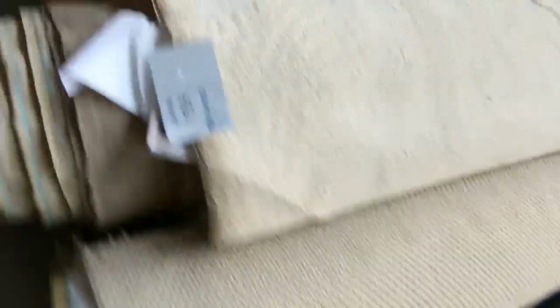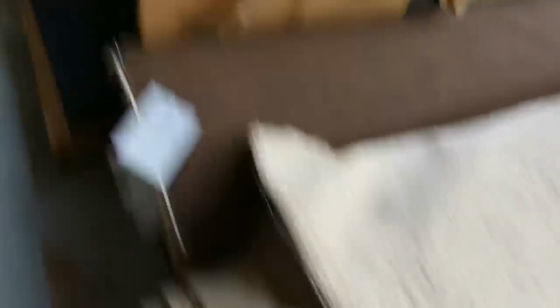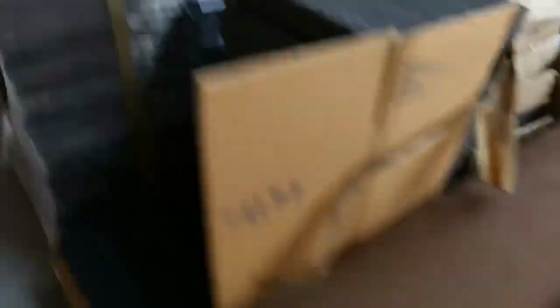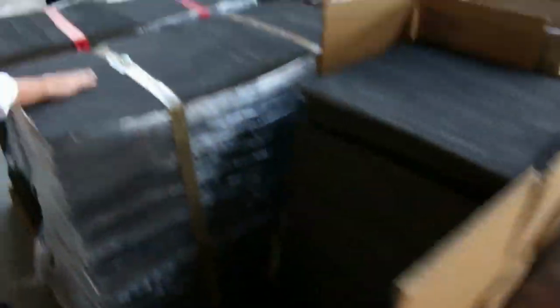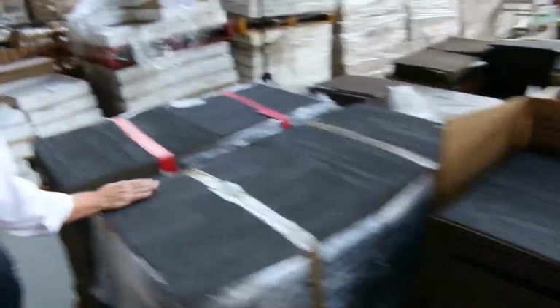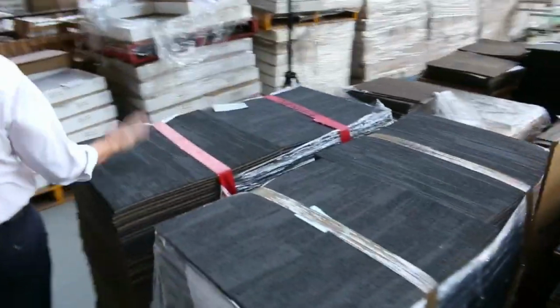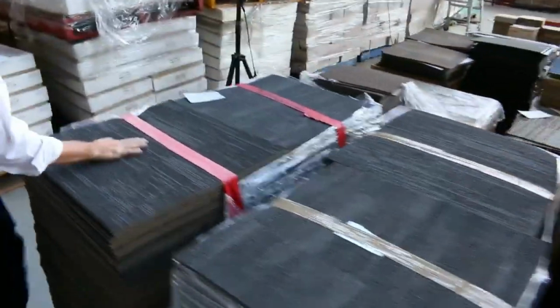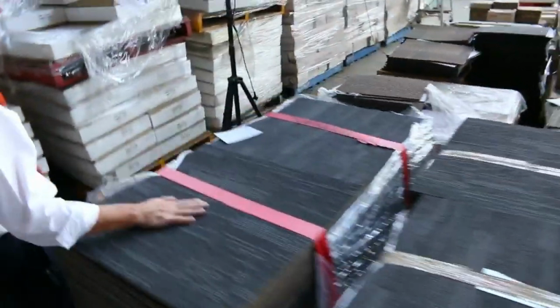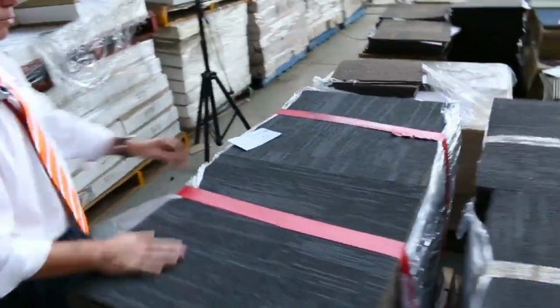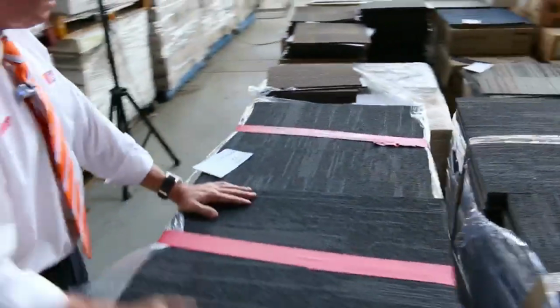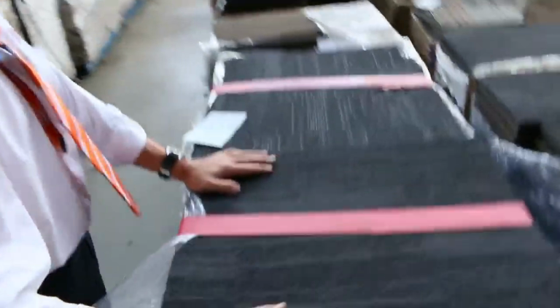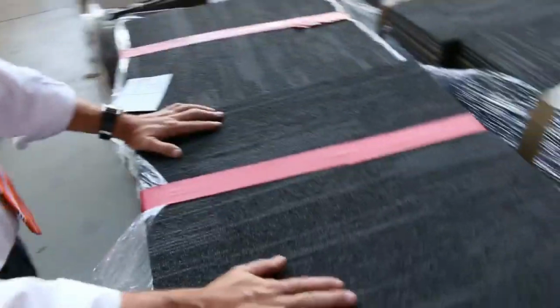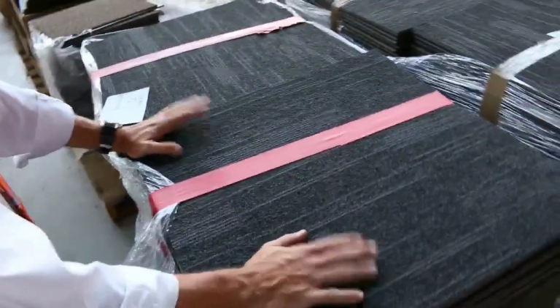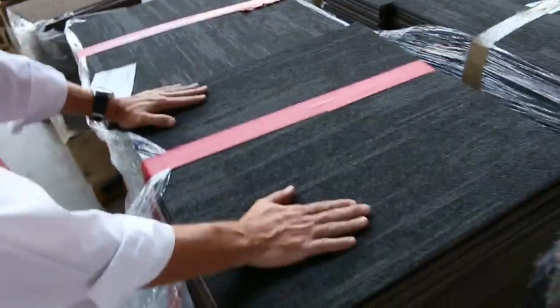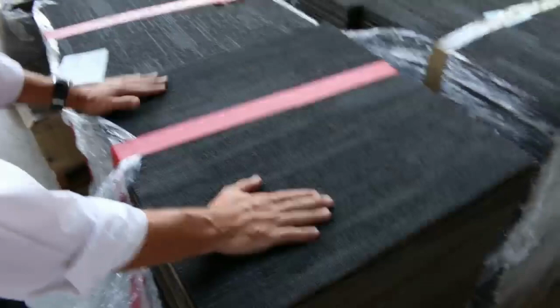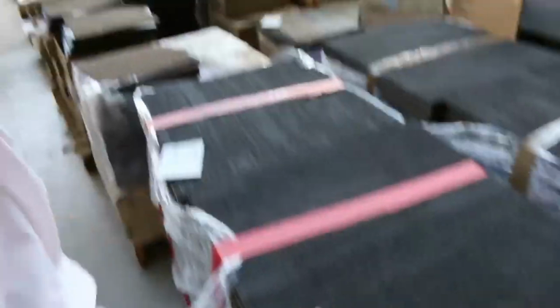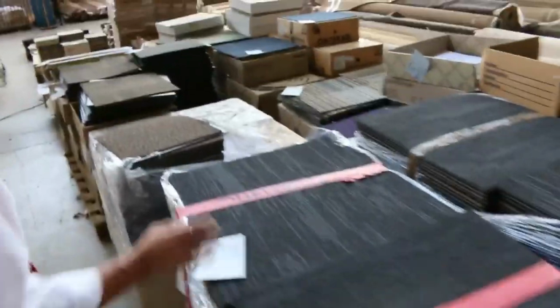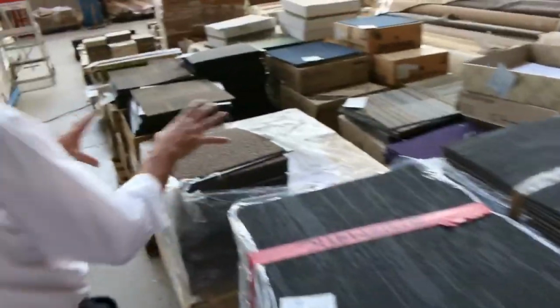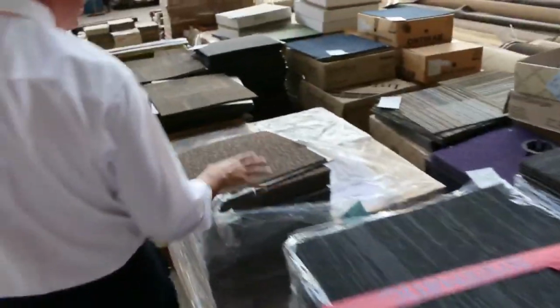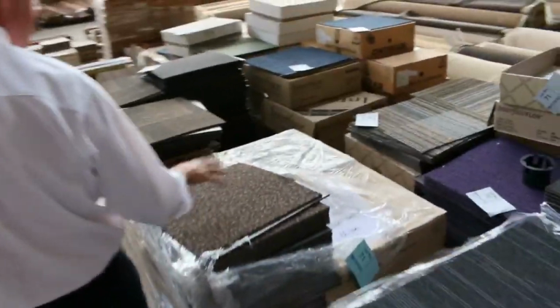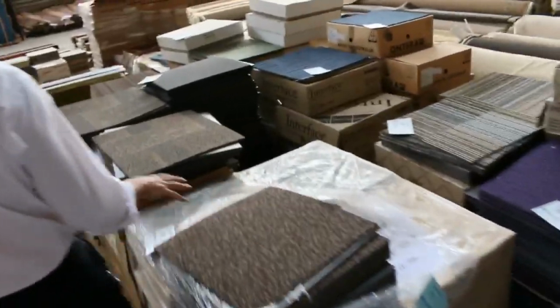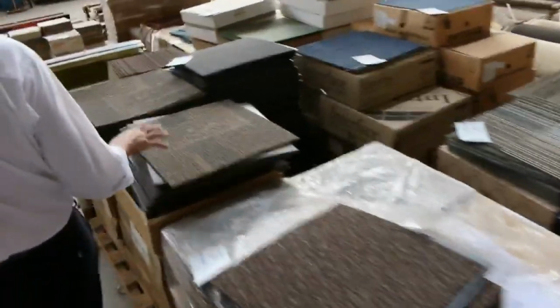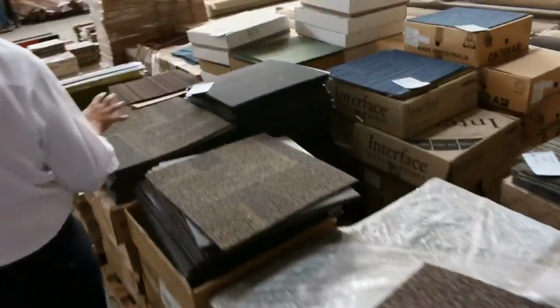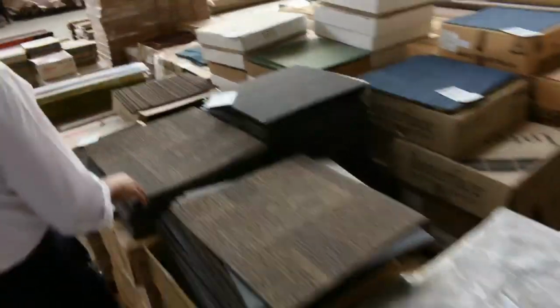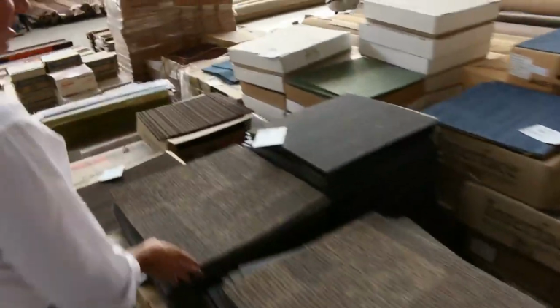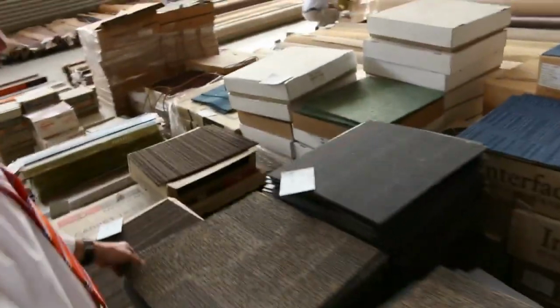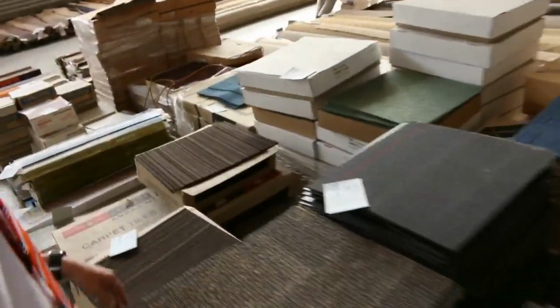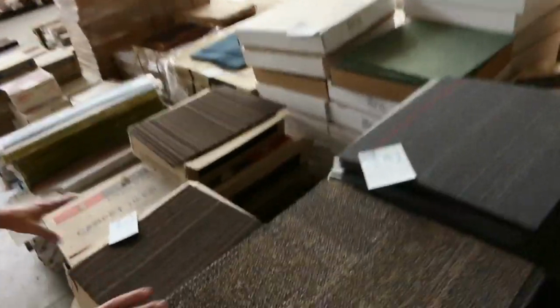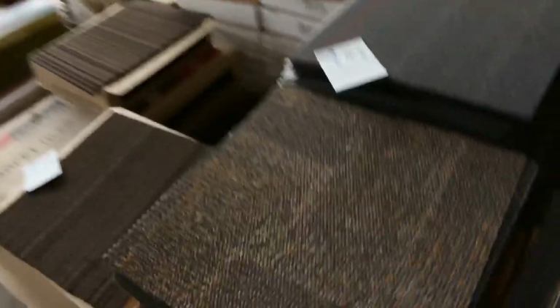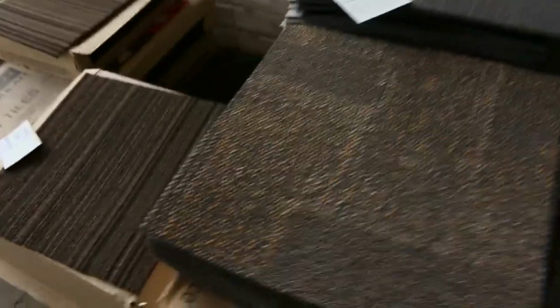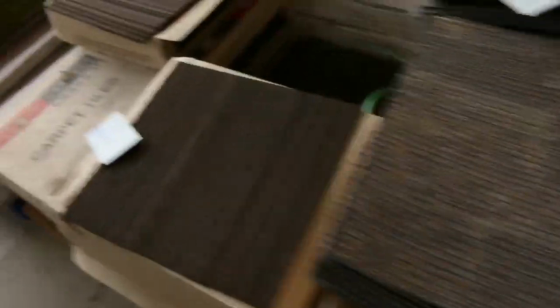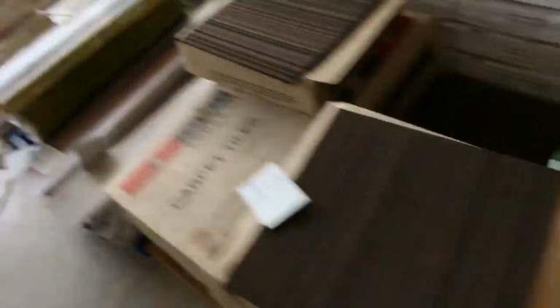Through here we've got some carpet tiles — these are commercial grade carpet tiles. We've been clearing these out from as low as $5 a square metre. We've got various lot sizes through here in all sorts of colours as you can see: the blues, the charcoals, some nice brown ones here.